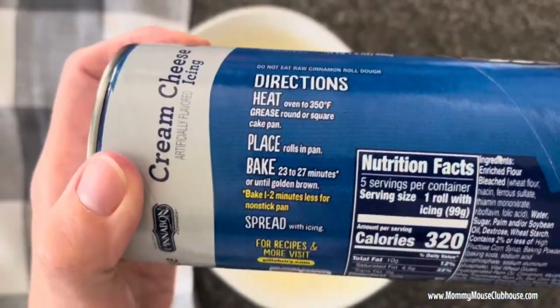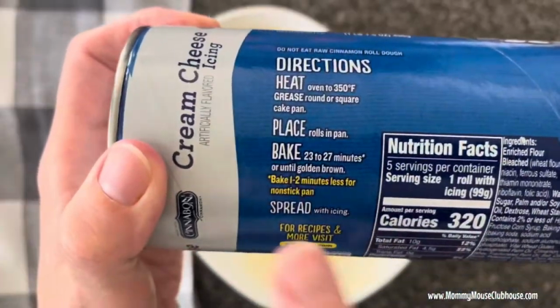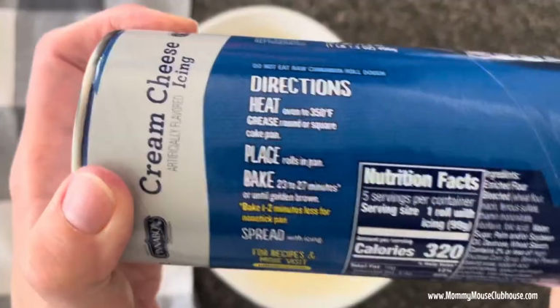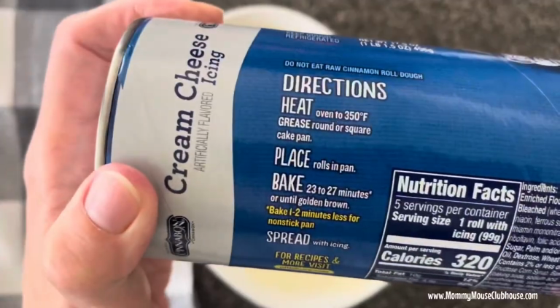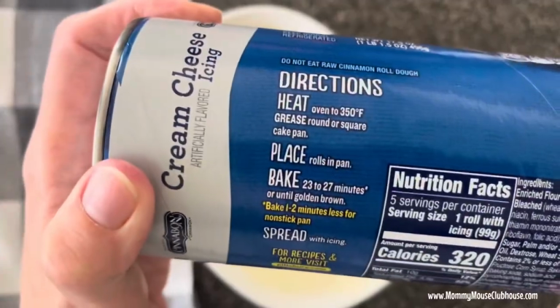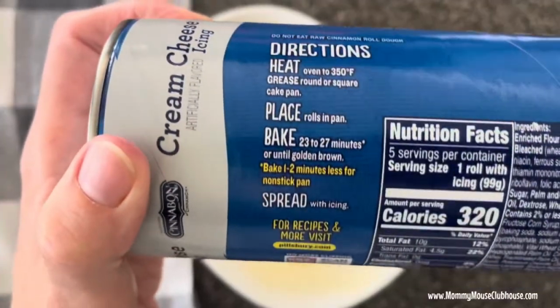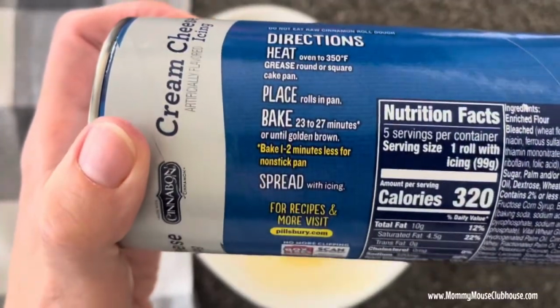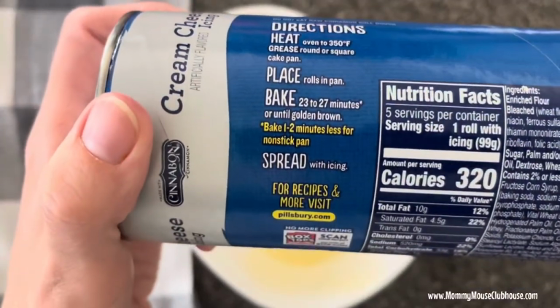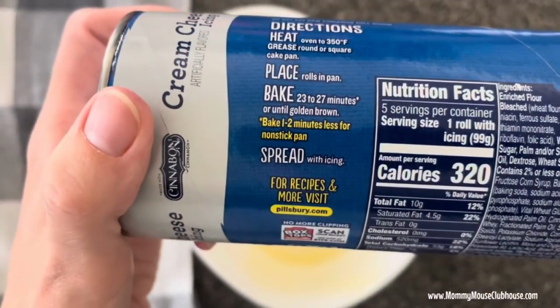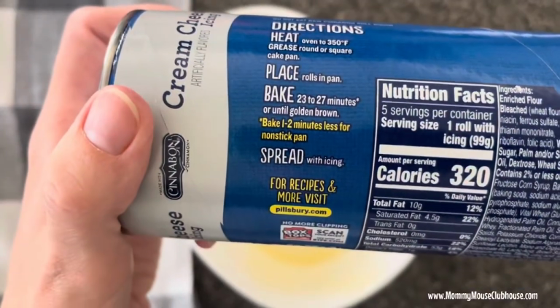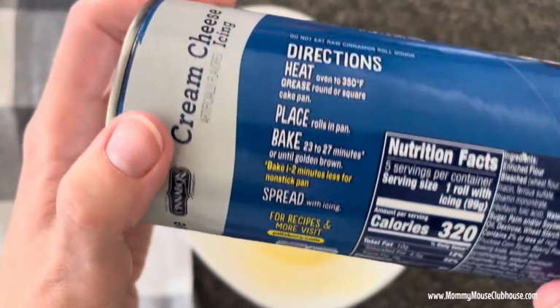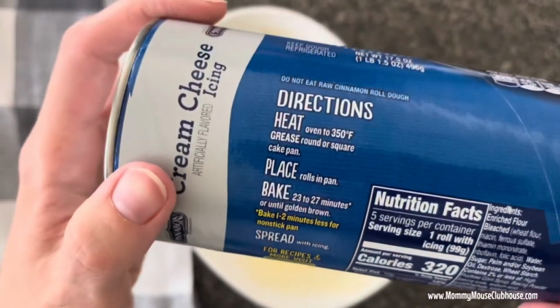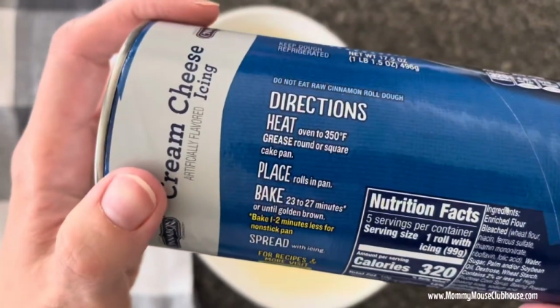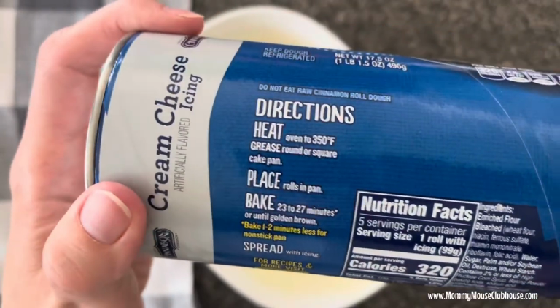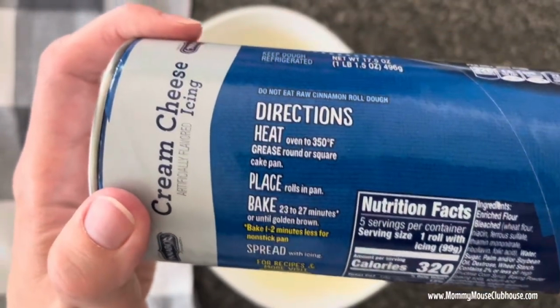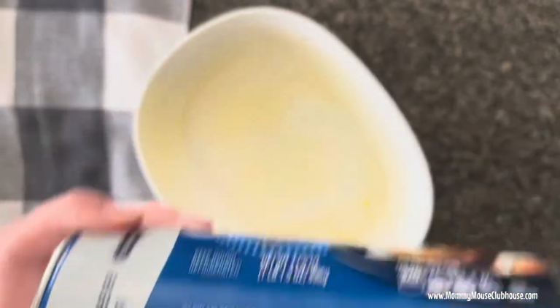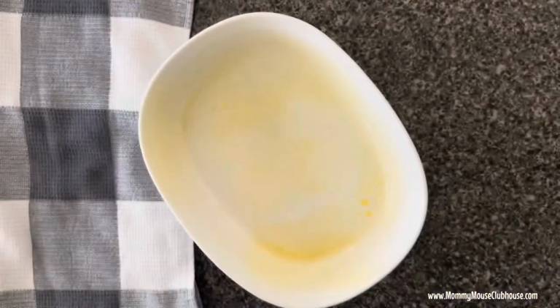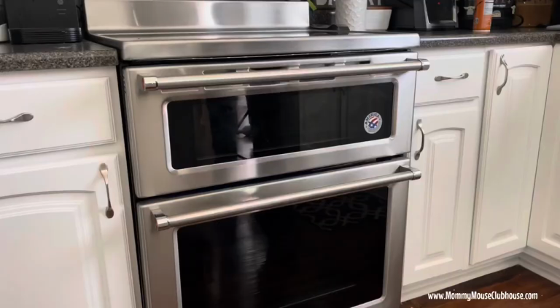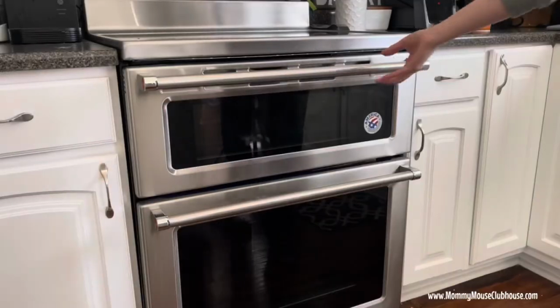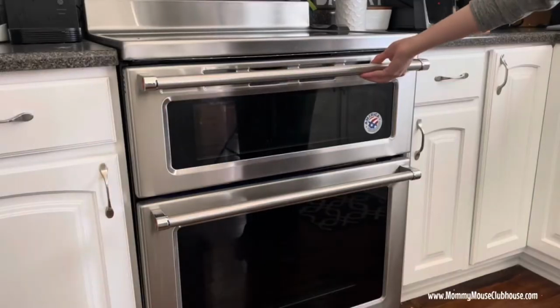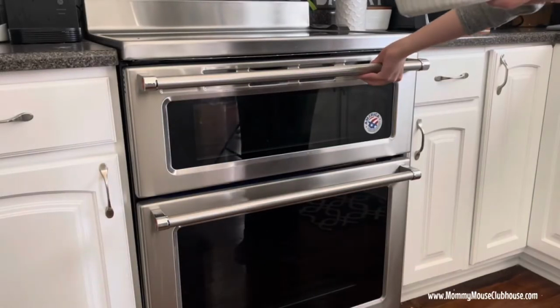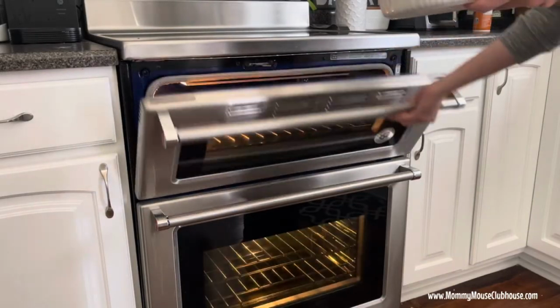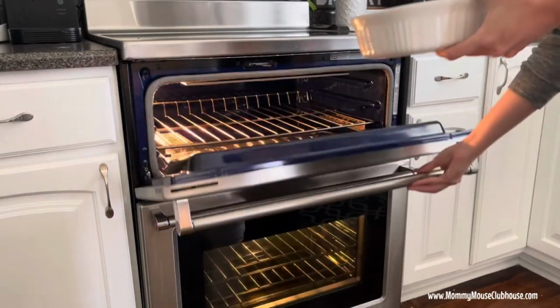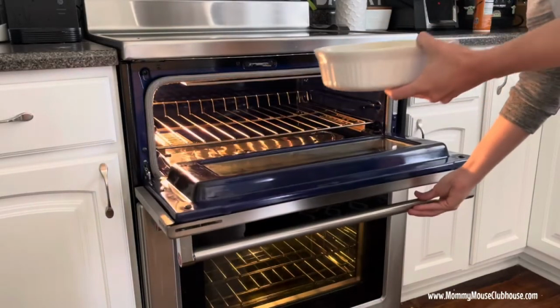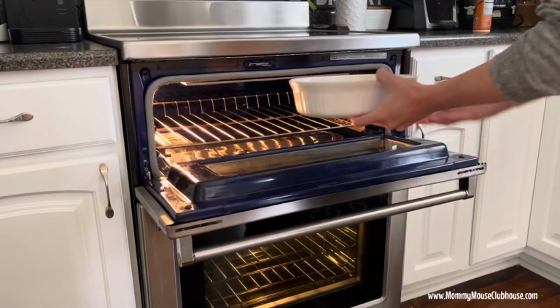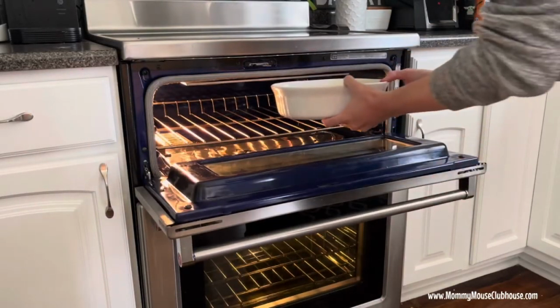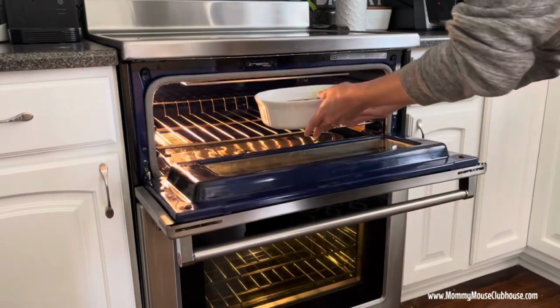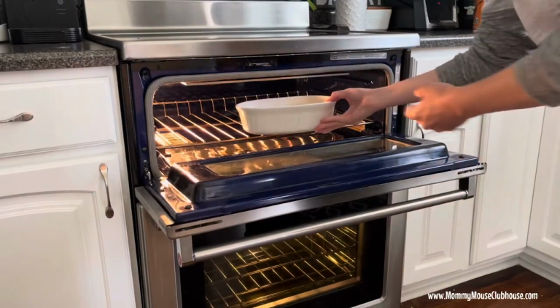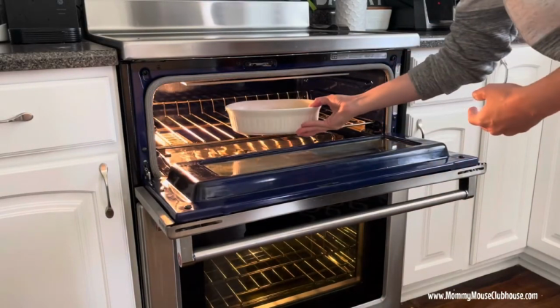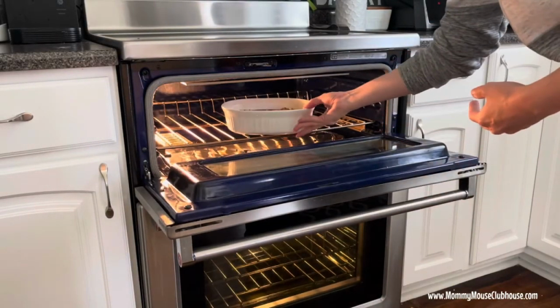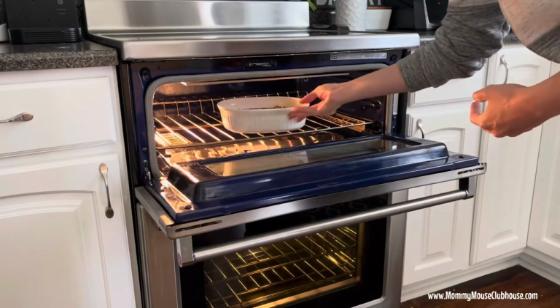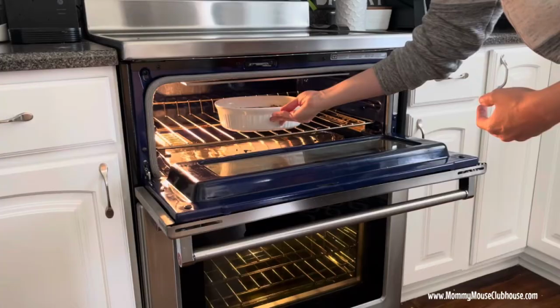Bake them in the oven according to the package directions. The package I used said to bake at 350 degrees for 23 to 27 minutes, but I ended up baking them for about 30 minutes.